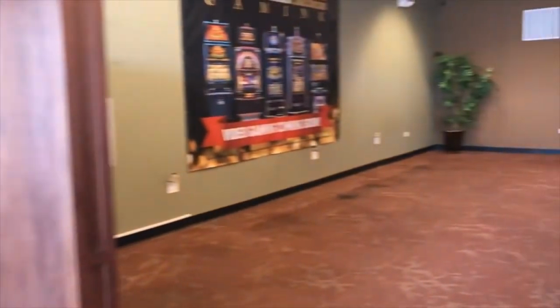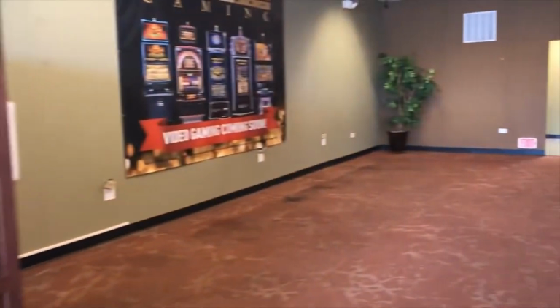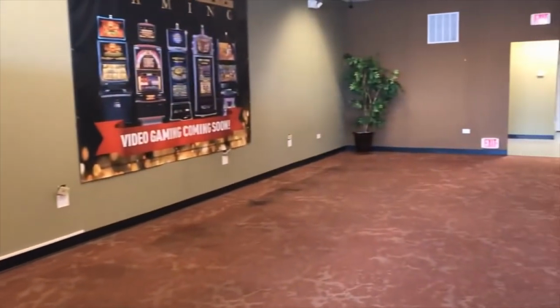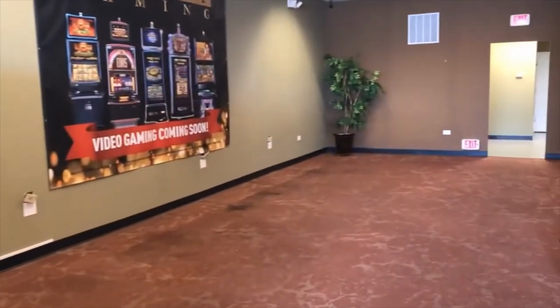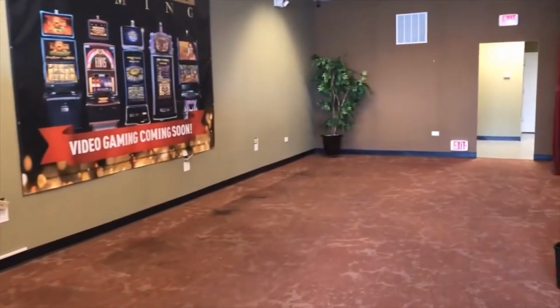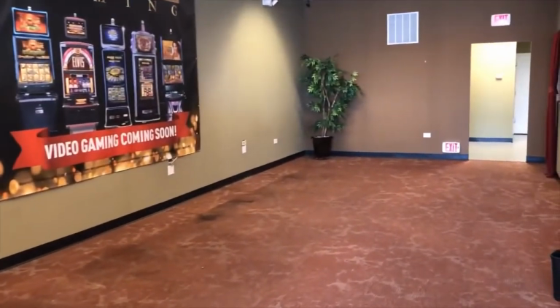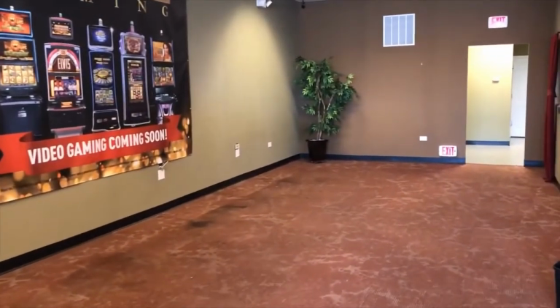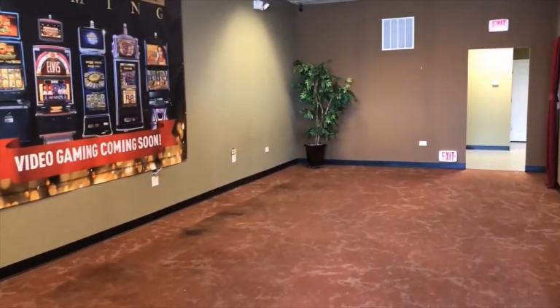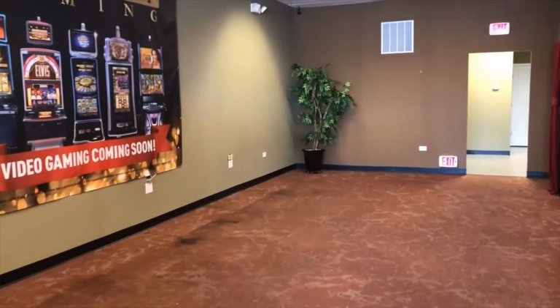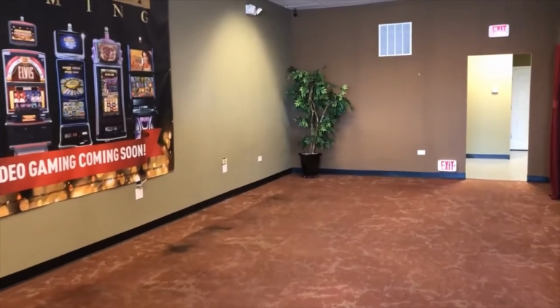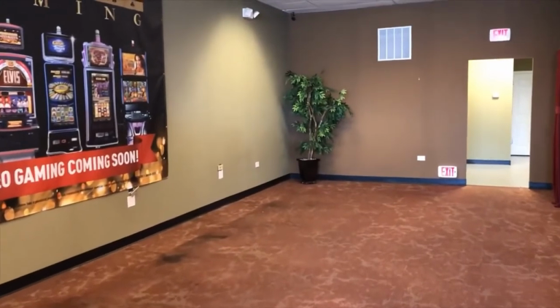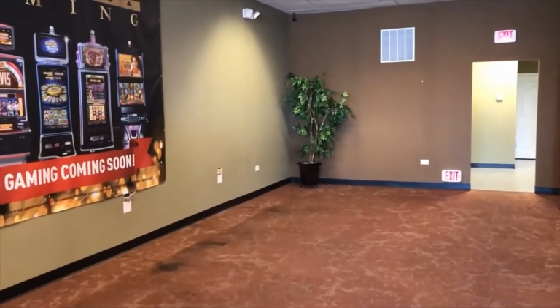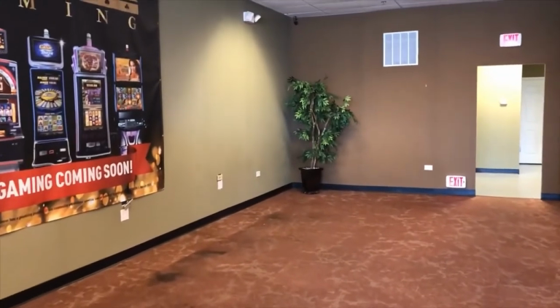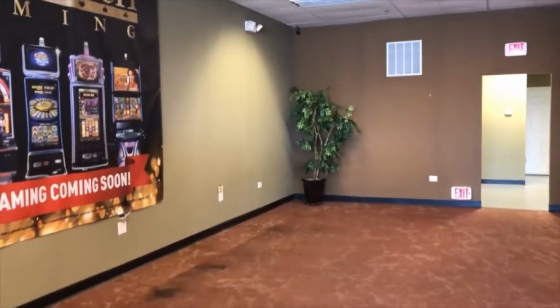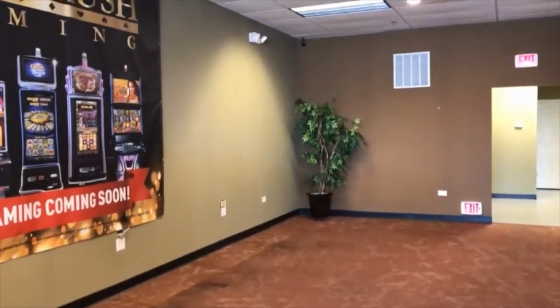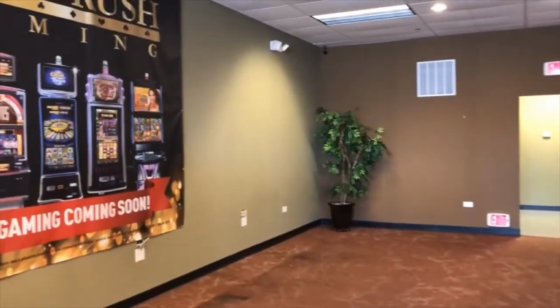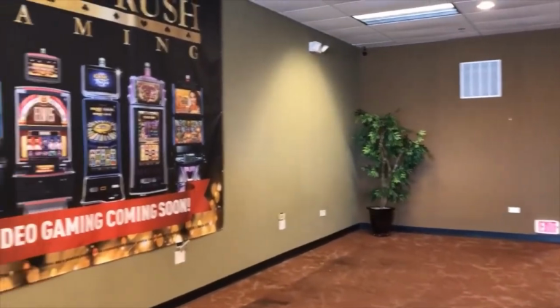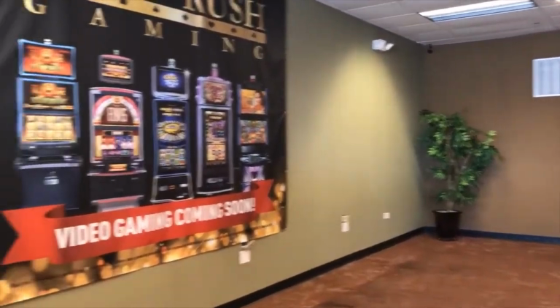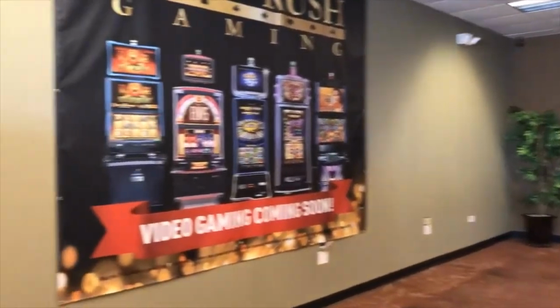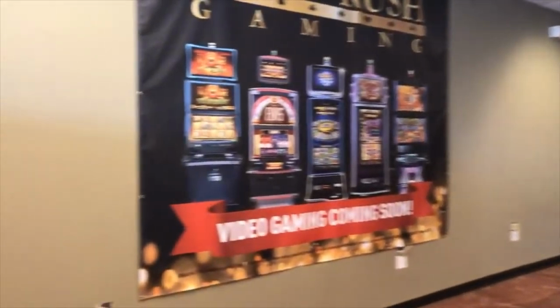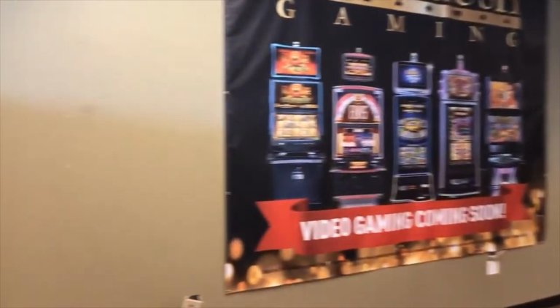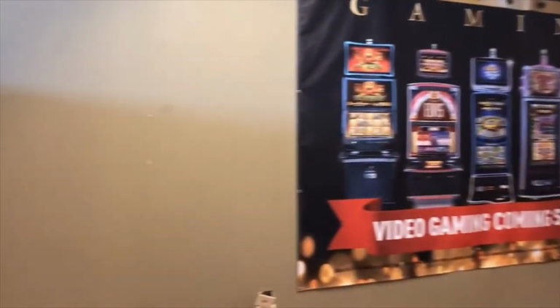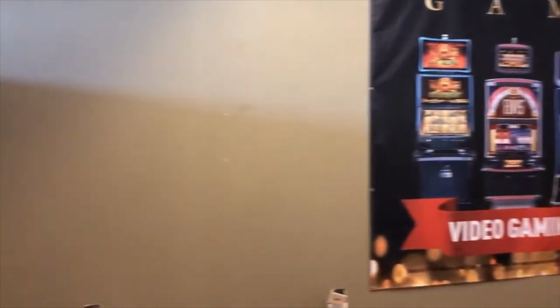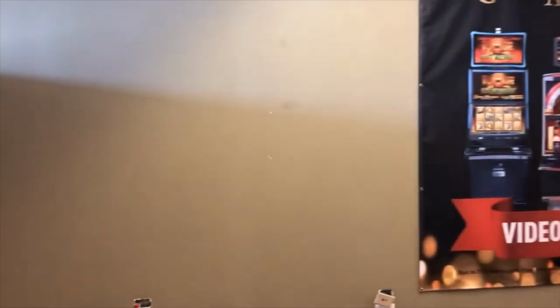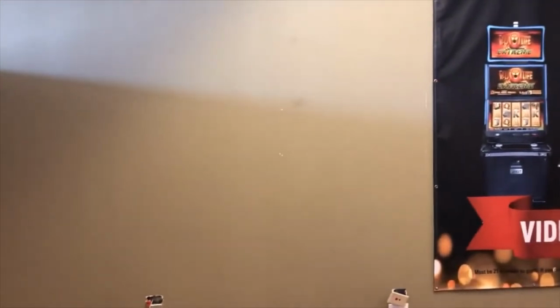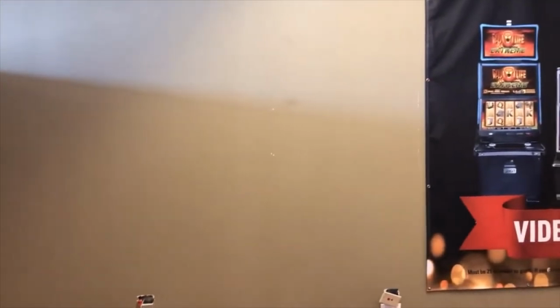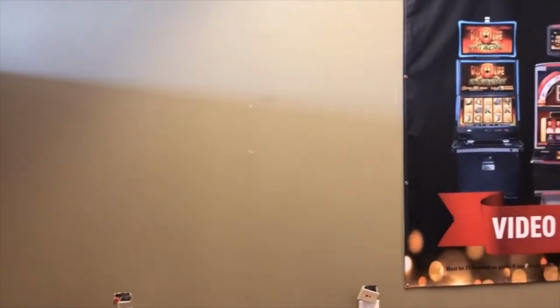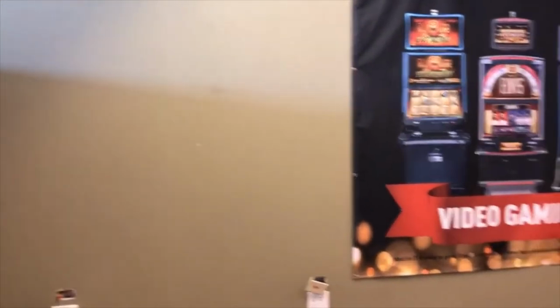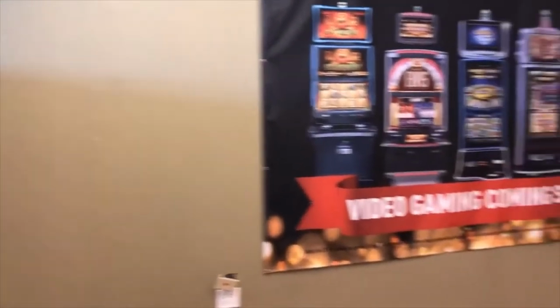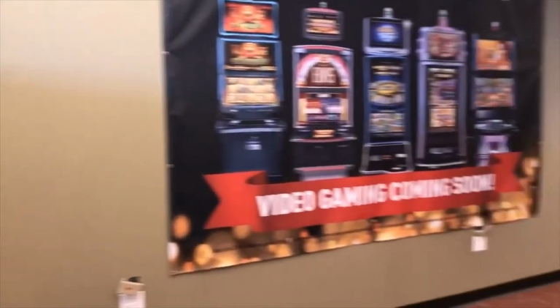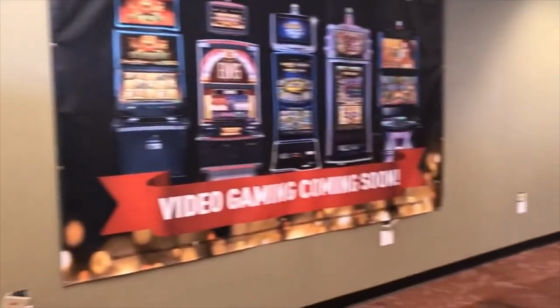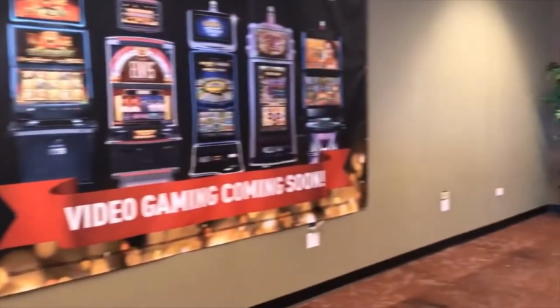This is the gaming area. You can fit six machines in here very easily. The electrical is all in place. Beautiful build-out.